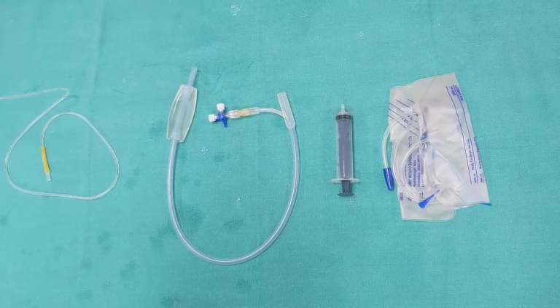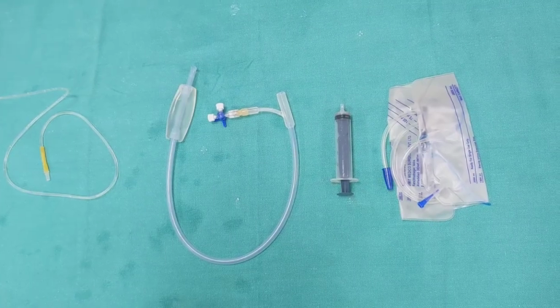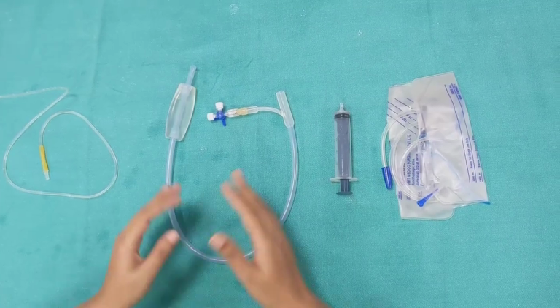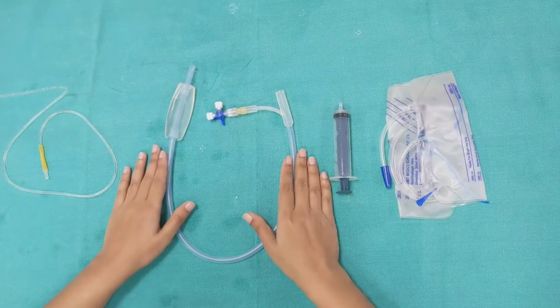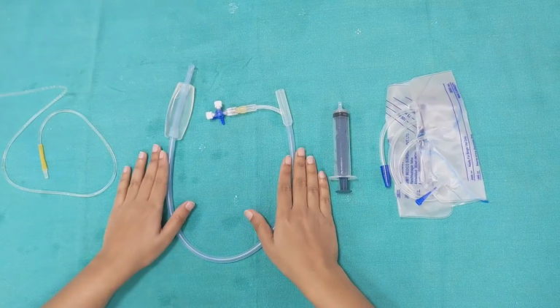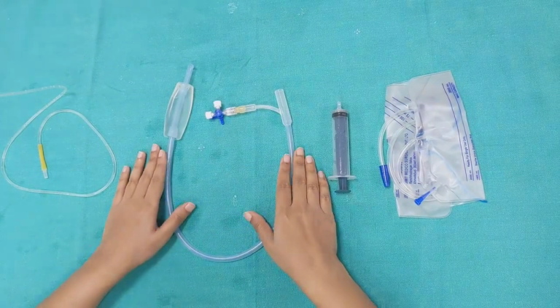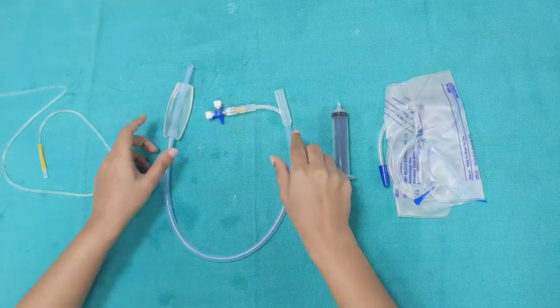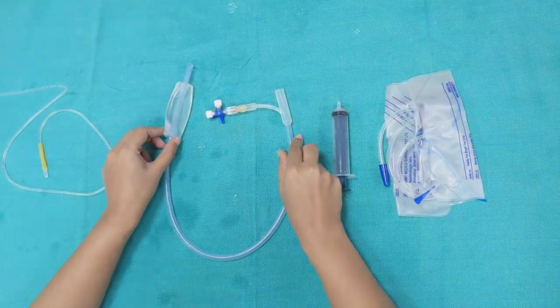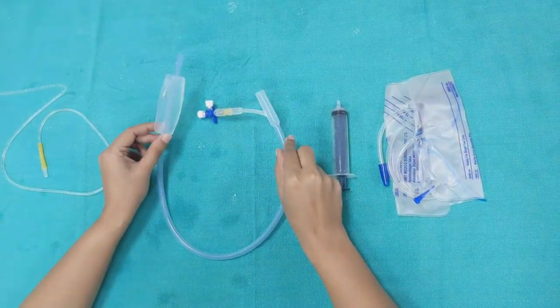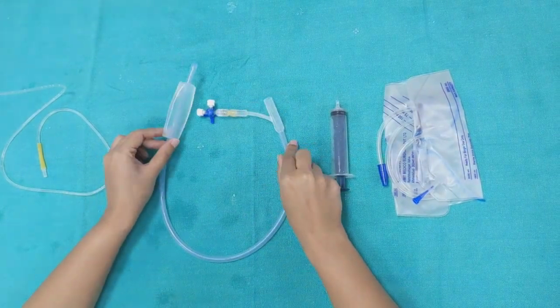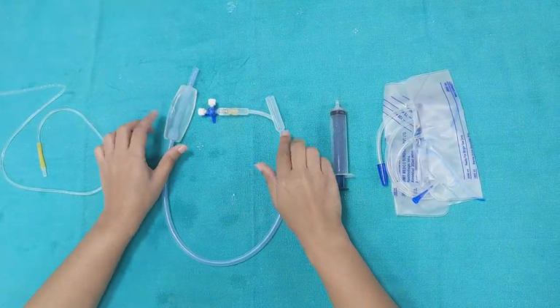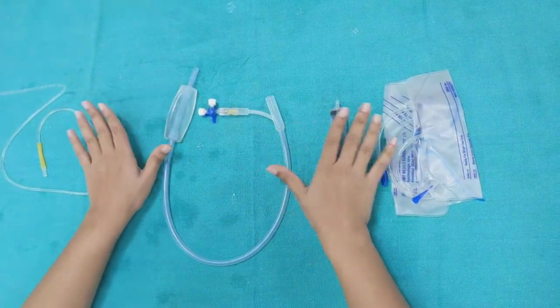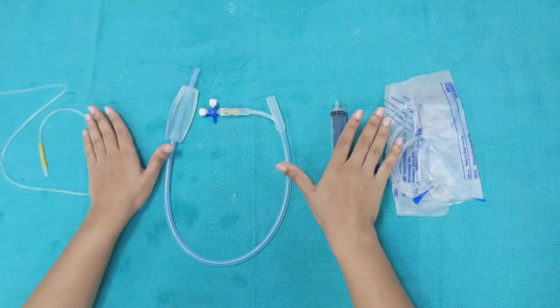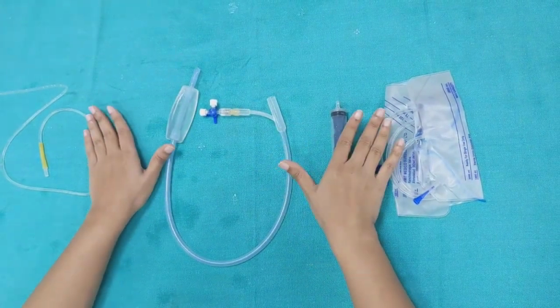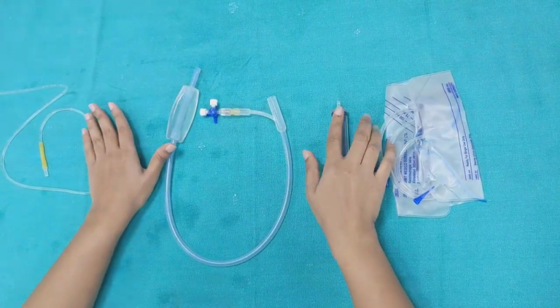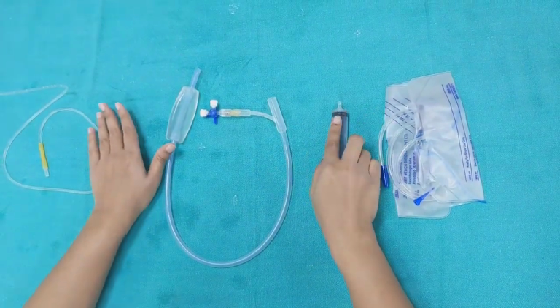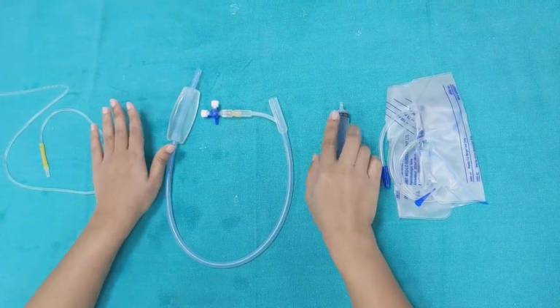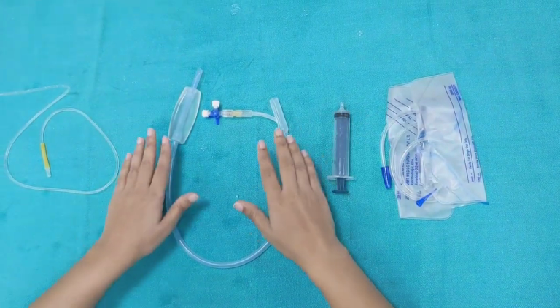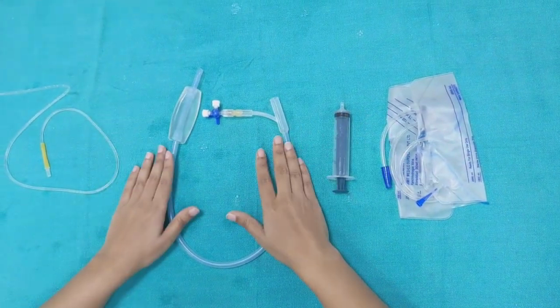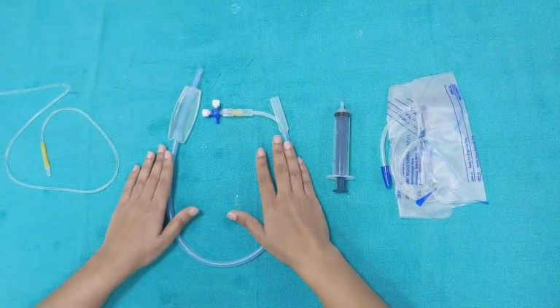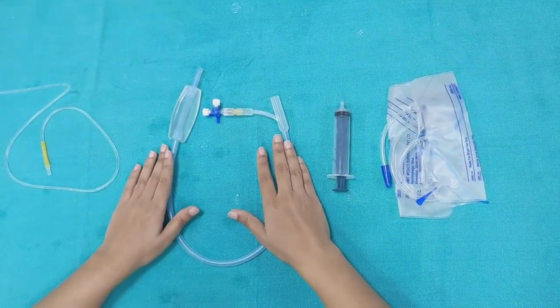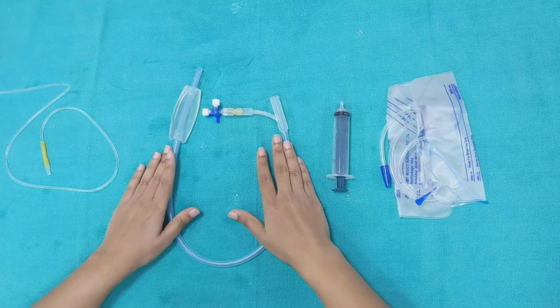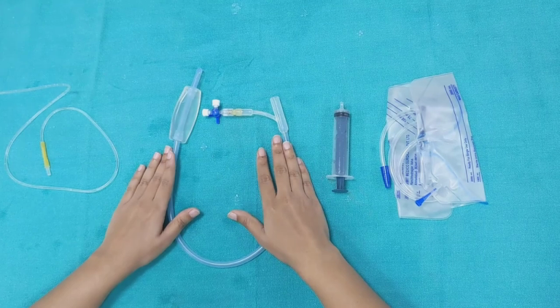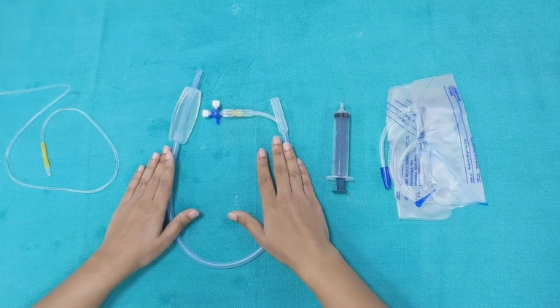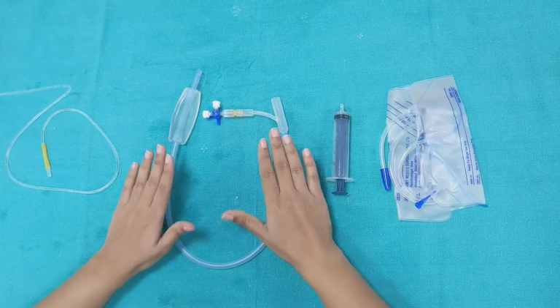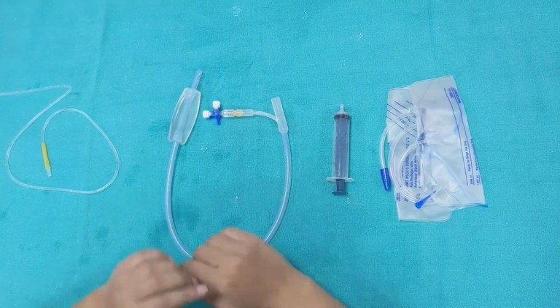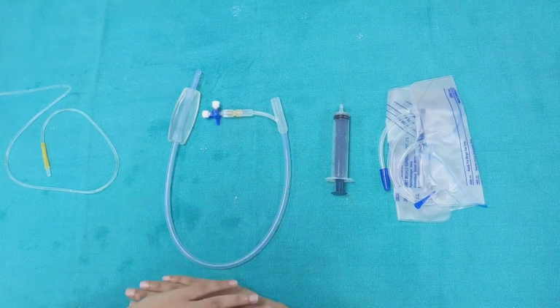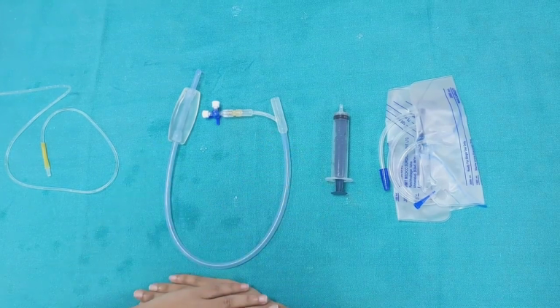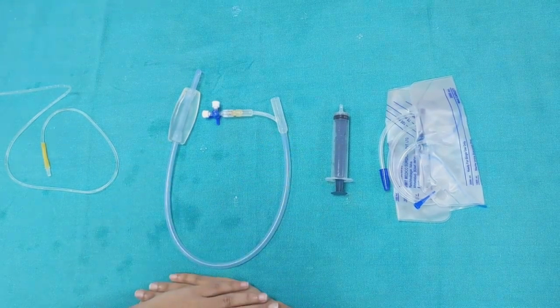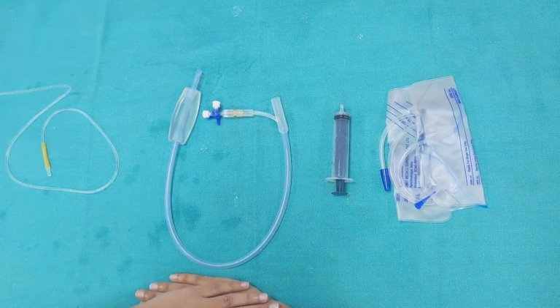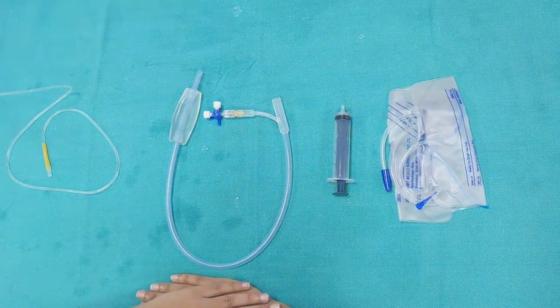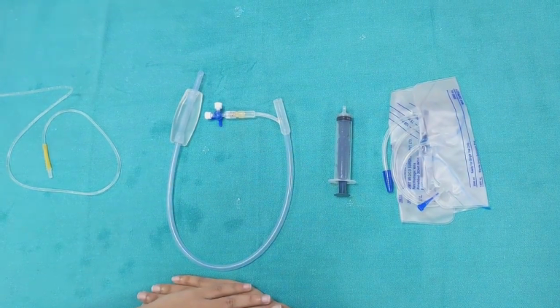The handling of Bakri balloon and various other devices has to be done under sterile conditions. This video has been made only for demo purposes.